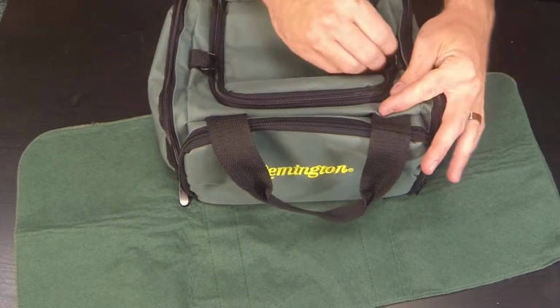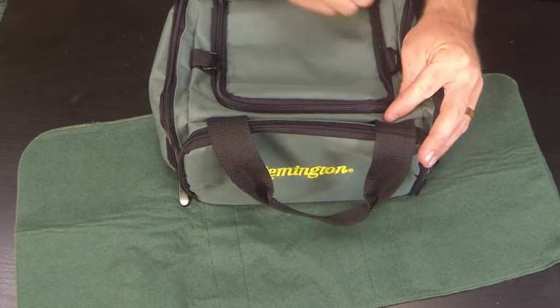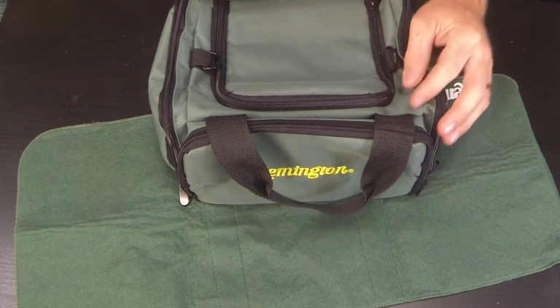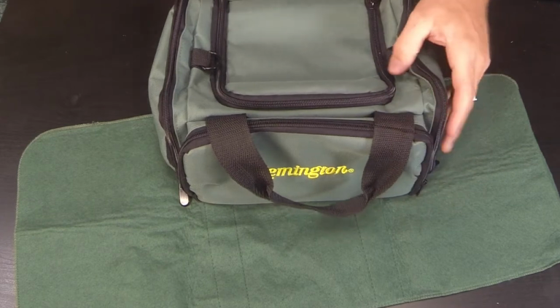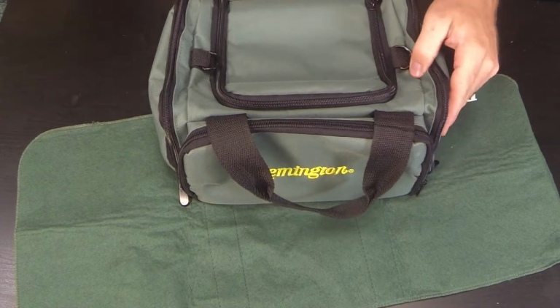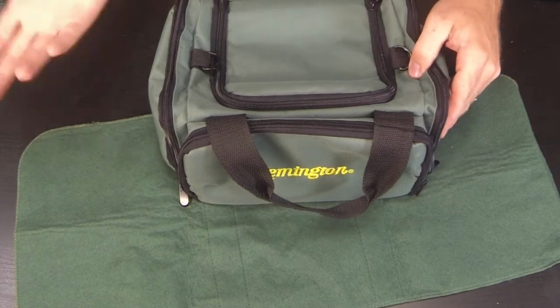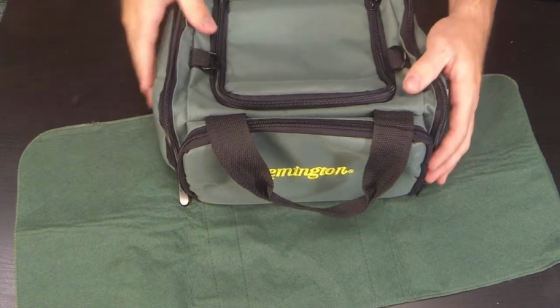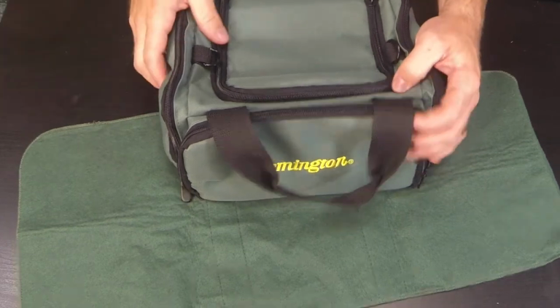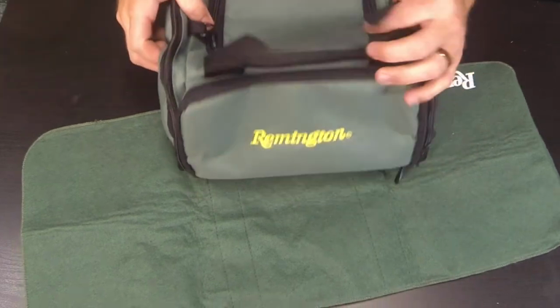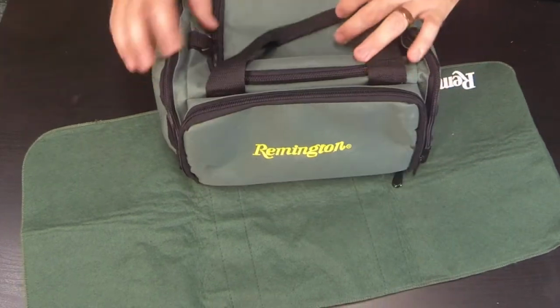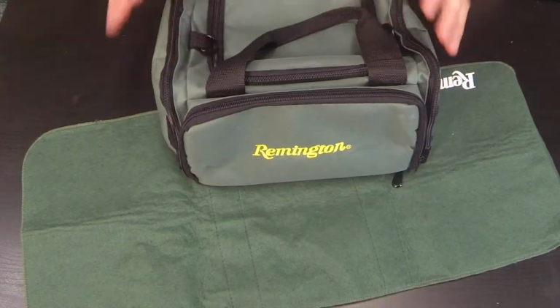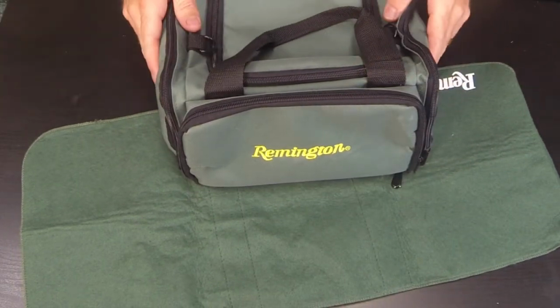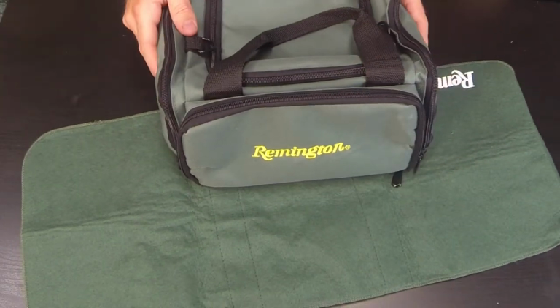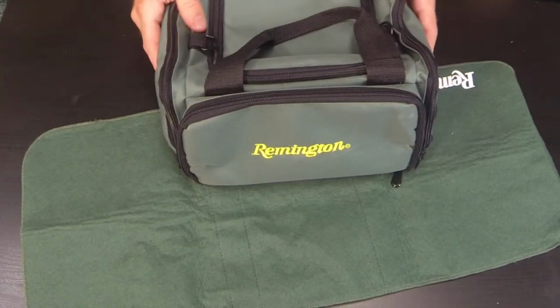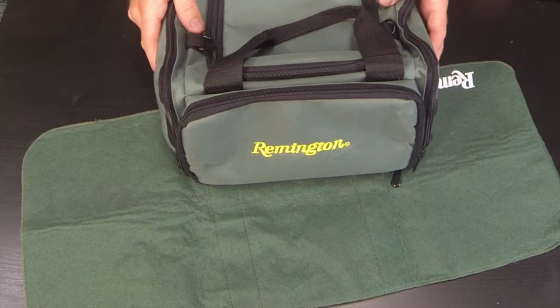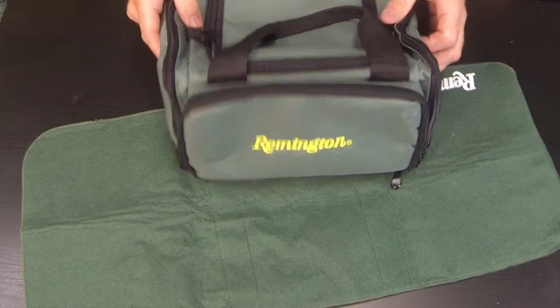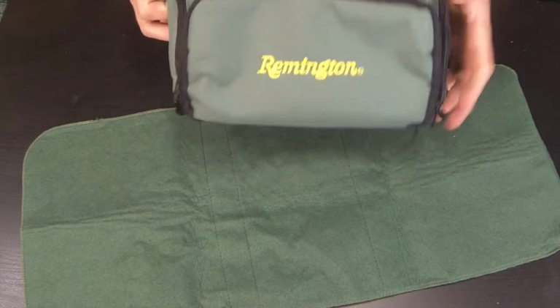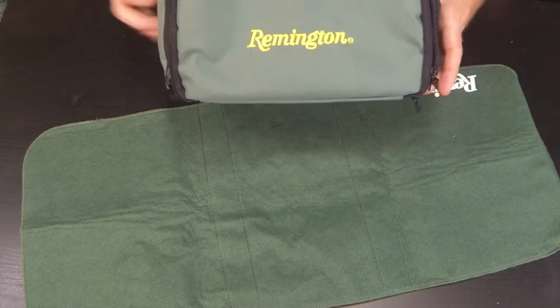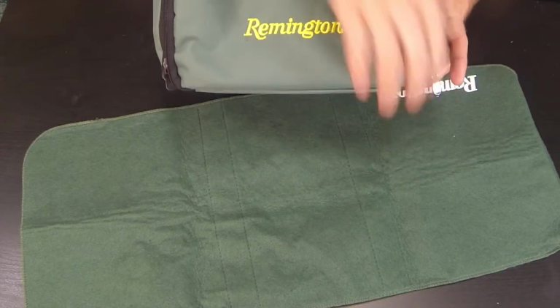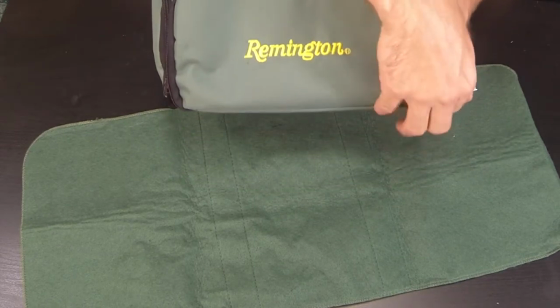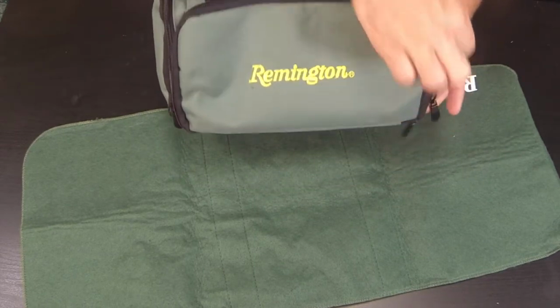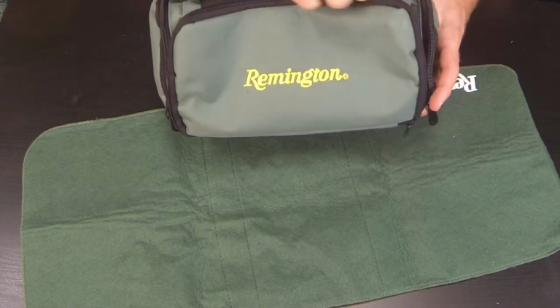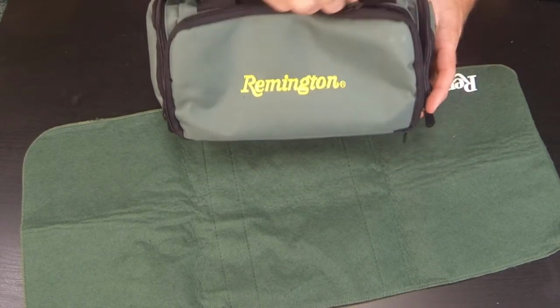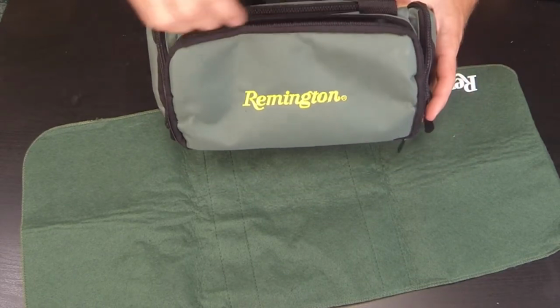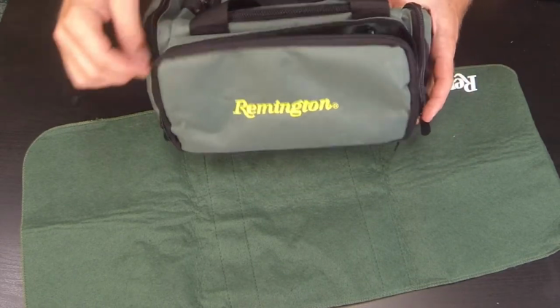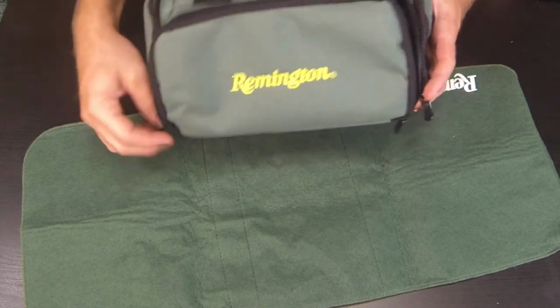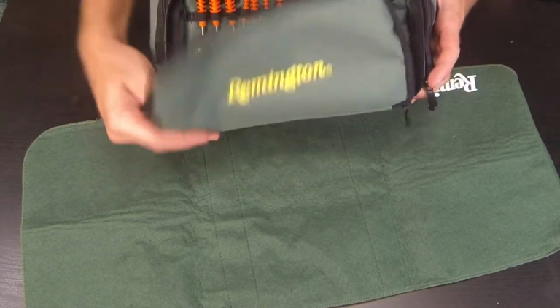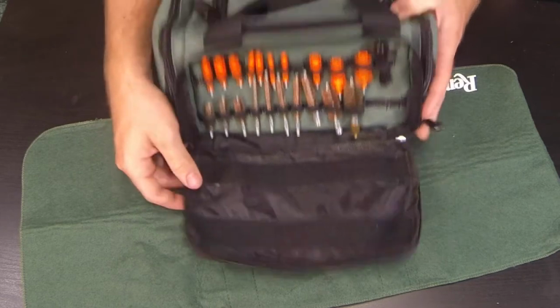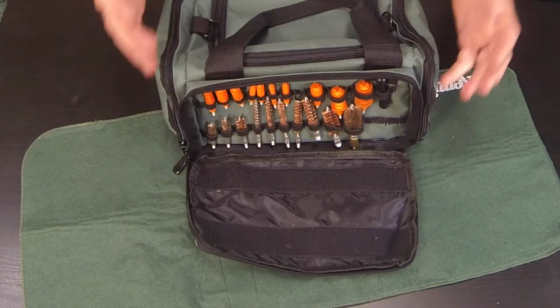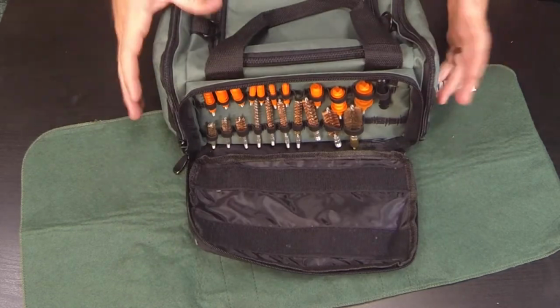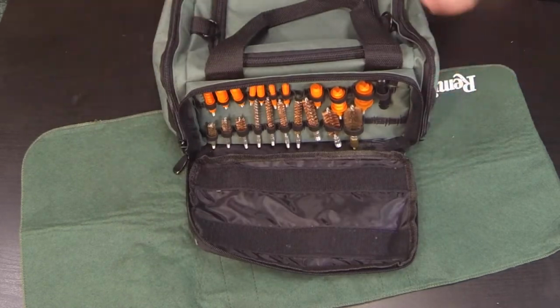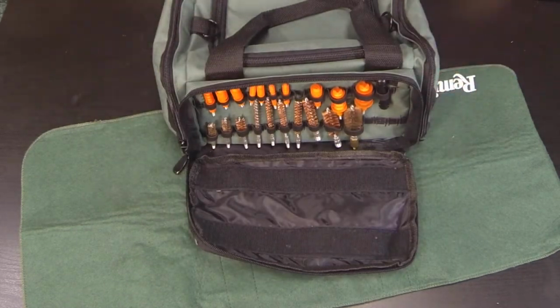I also keep my ammo in here when I go to the range — it's plenty big enough for a few boxes depending on what you're shooting. That way all I have to carry is my gun and a target, making it easy to head to the range with everything including your cleaning supplies right there with you.